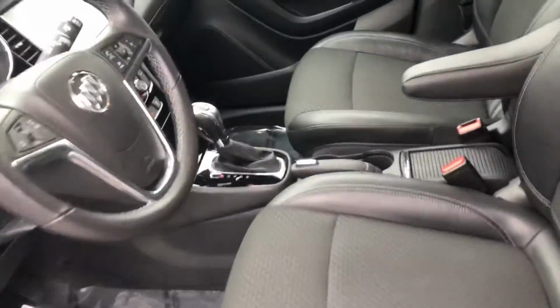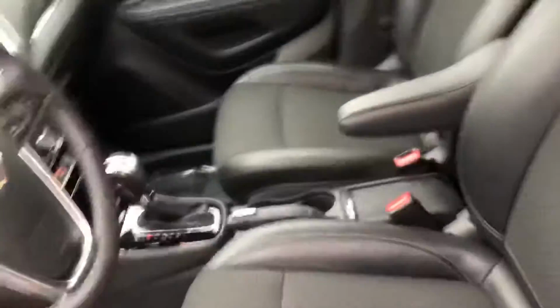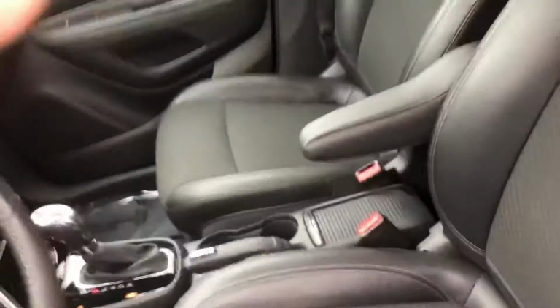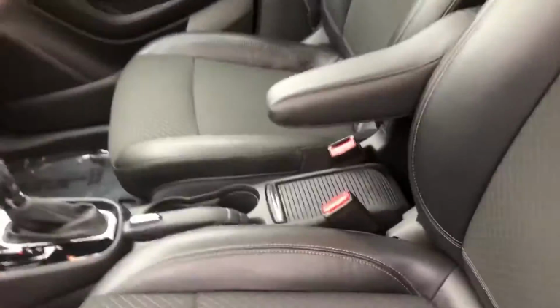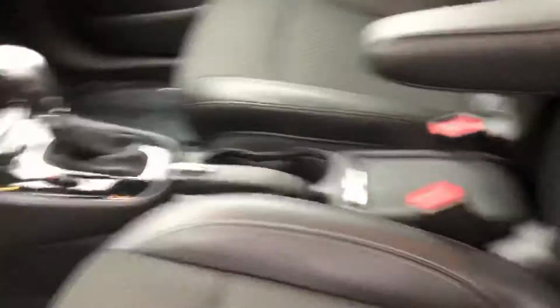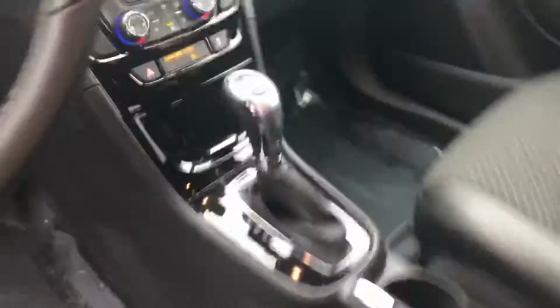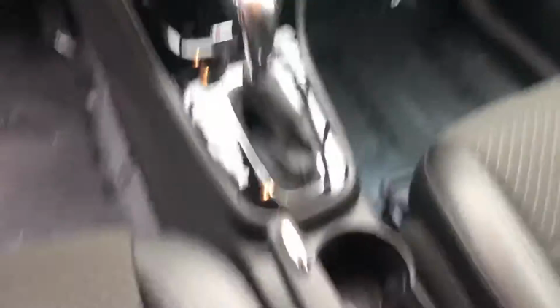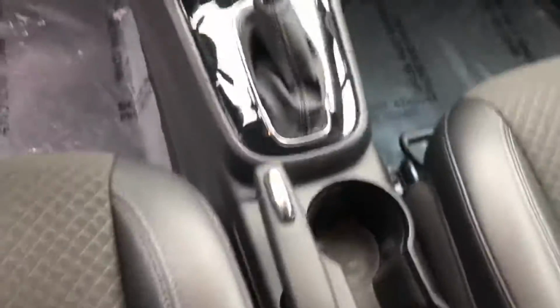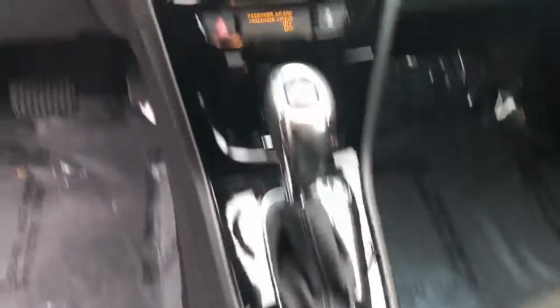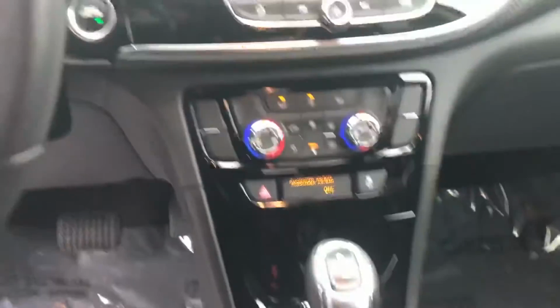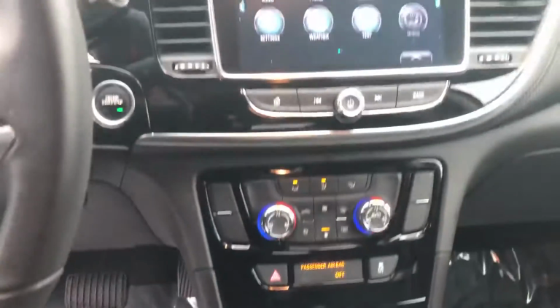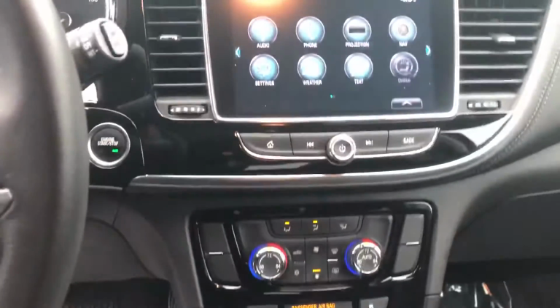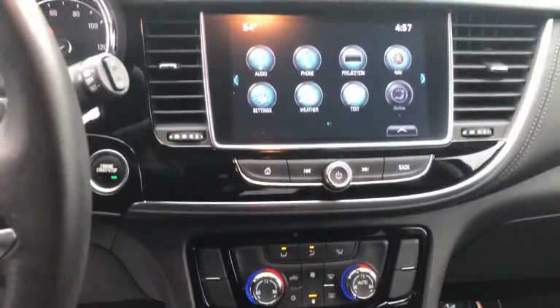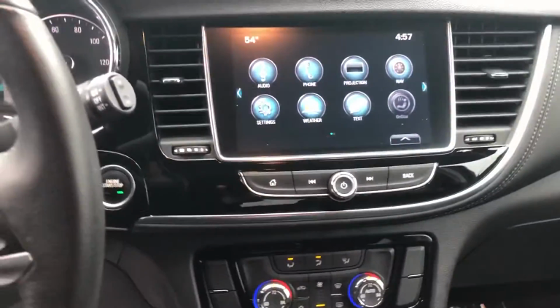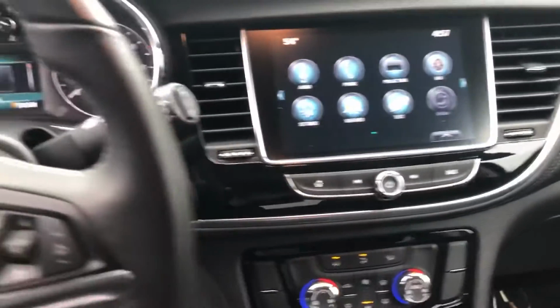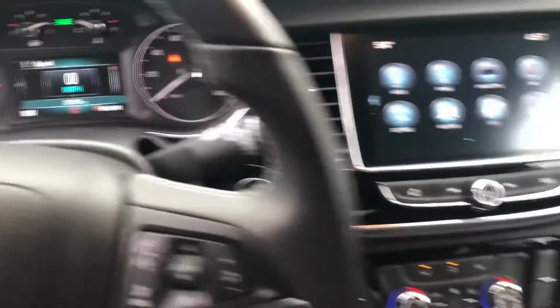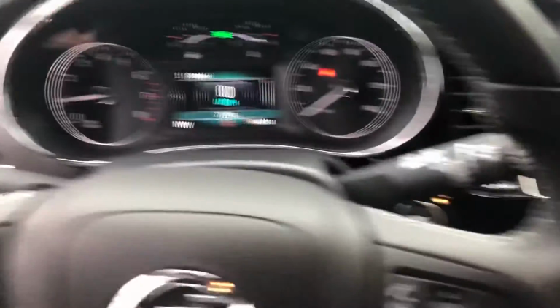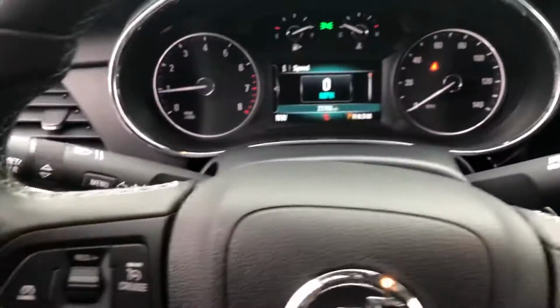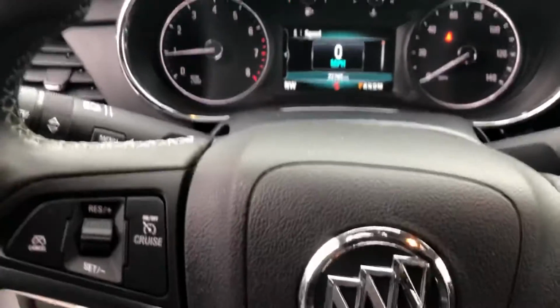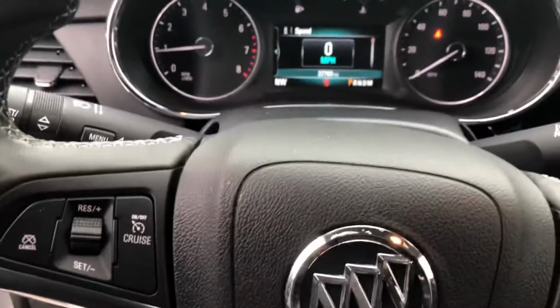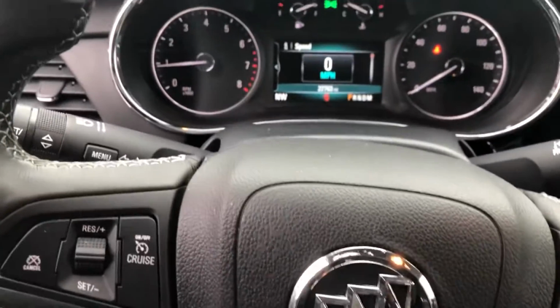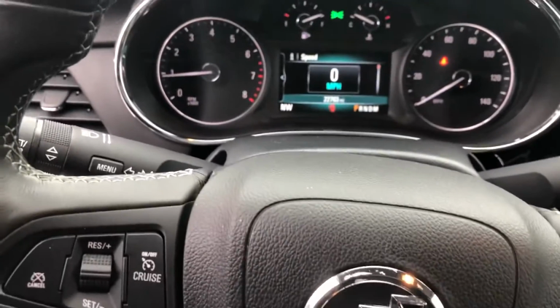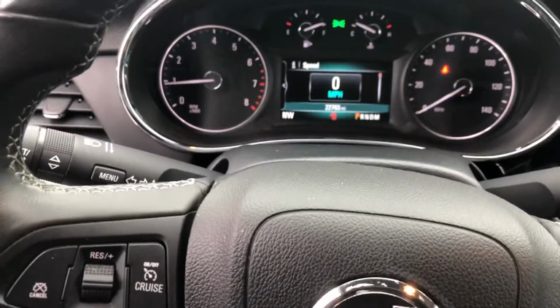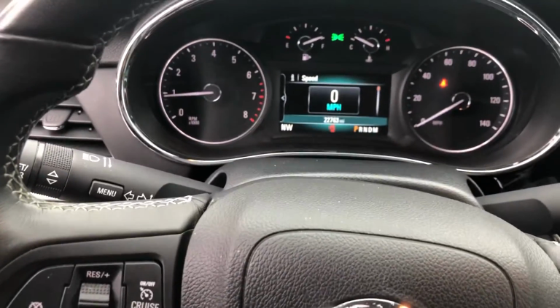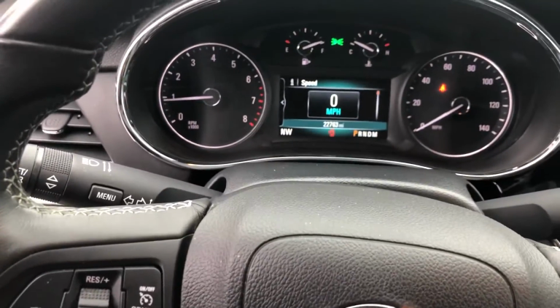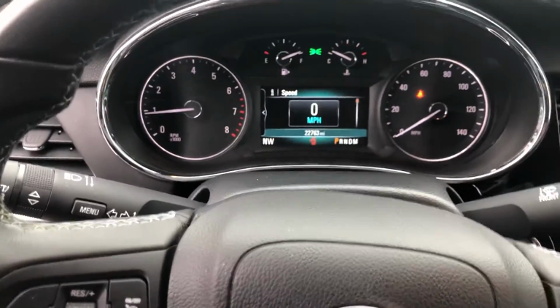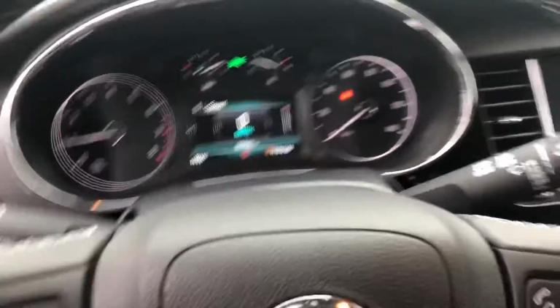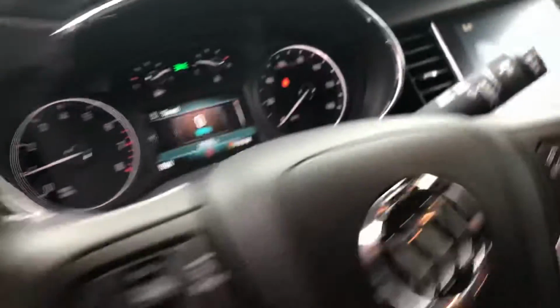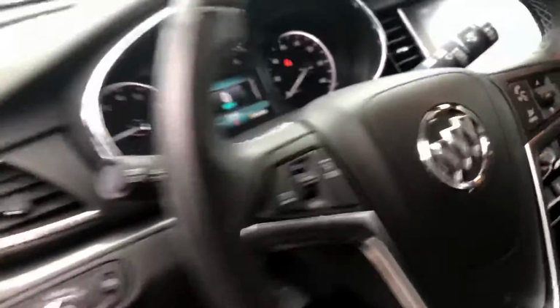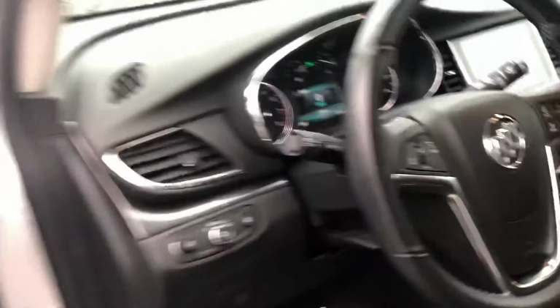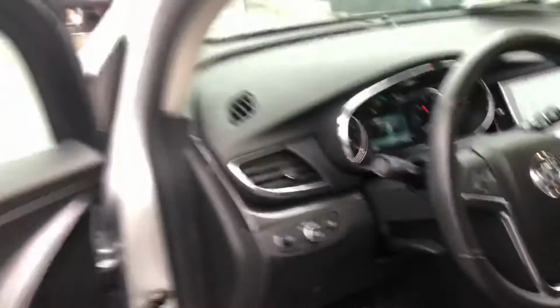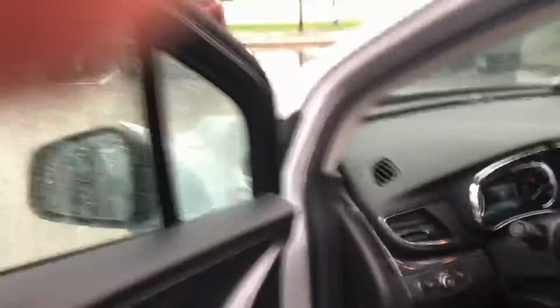It does come with power seats, dual climate zone, touchscreen interface with Apple CarPlay and Android Auto. Just over 22,000 miles on the clock.